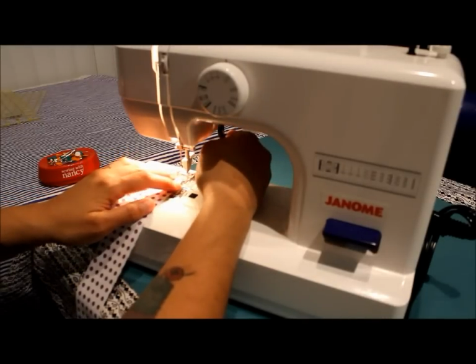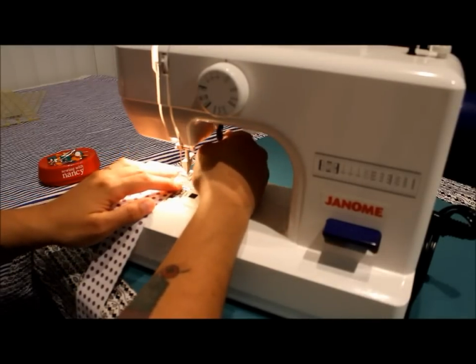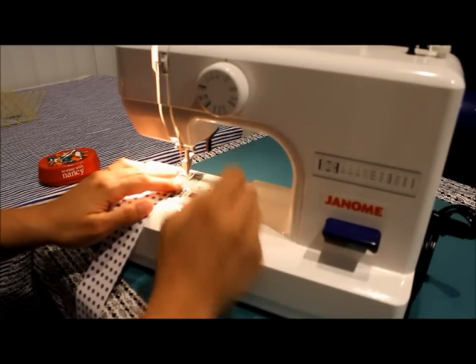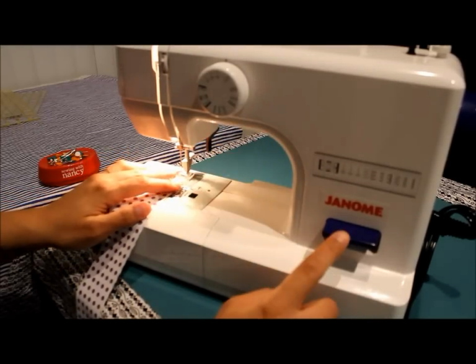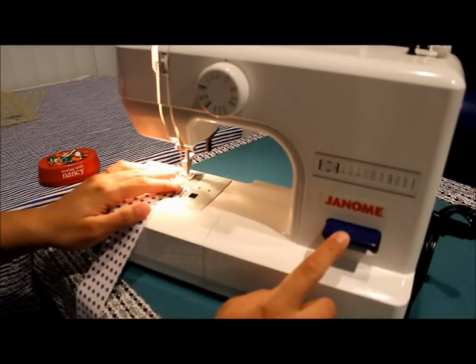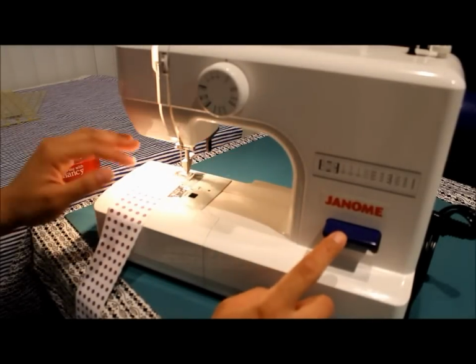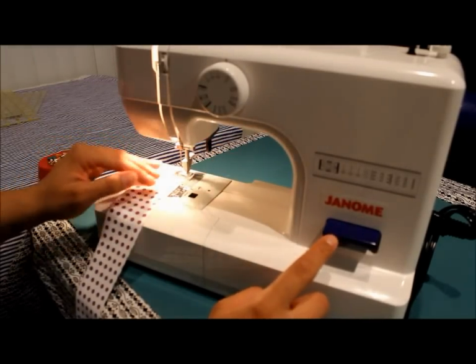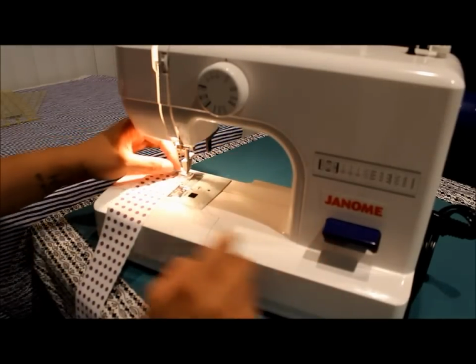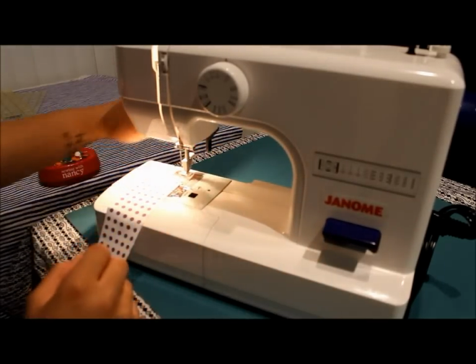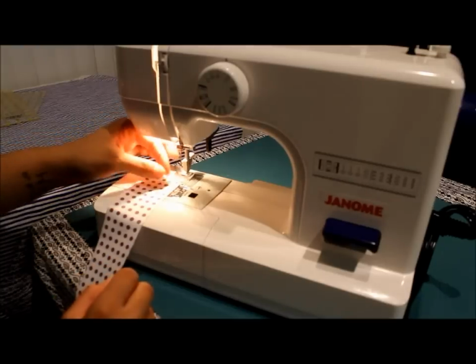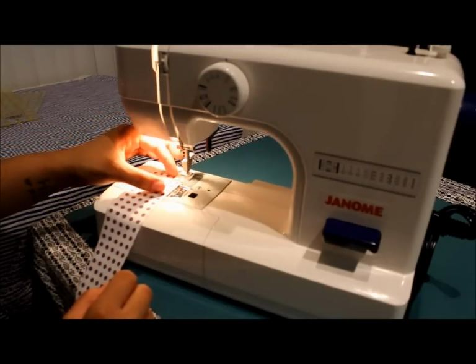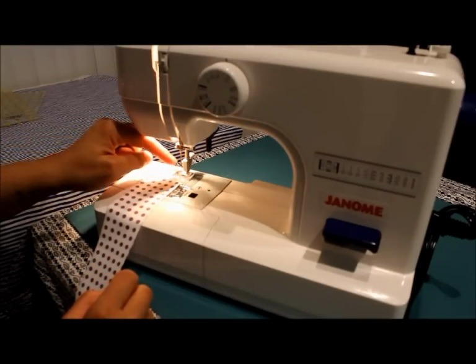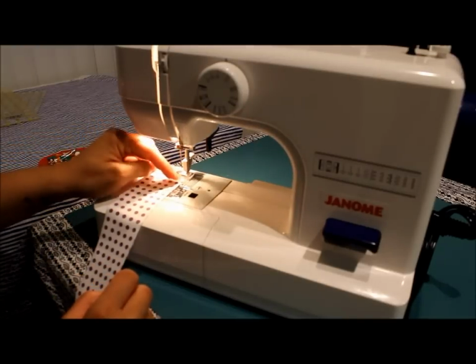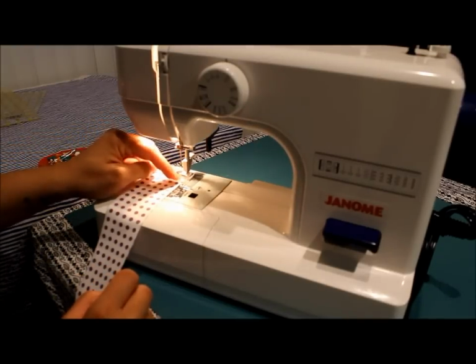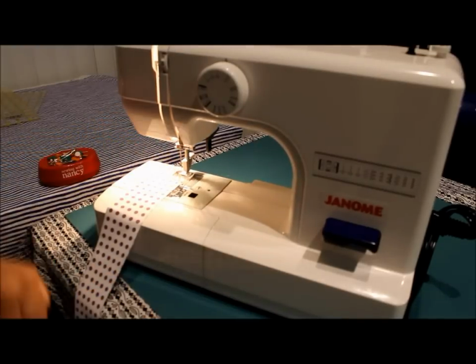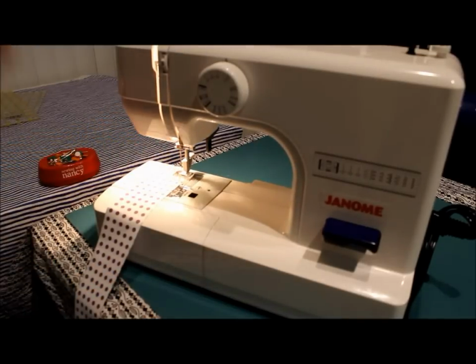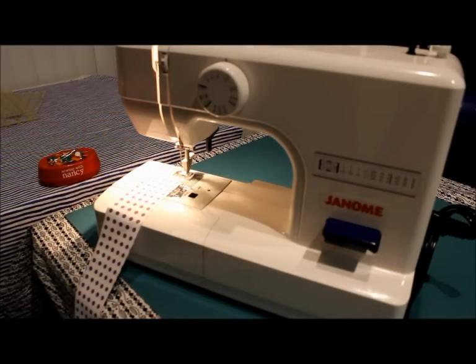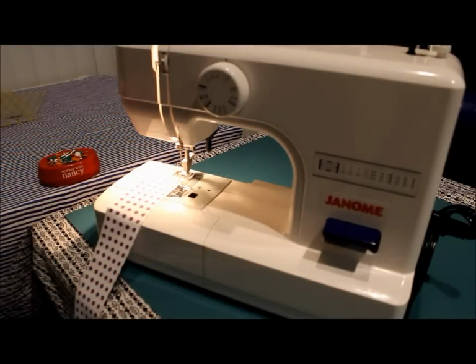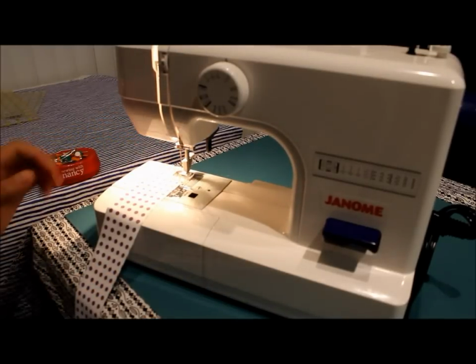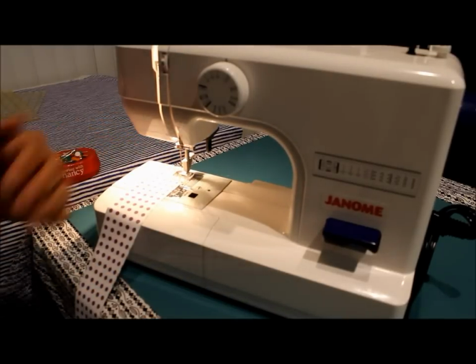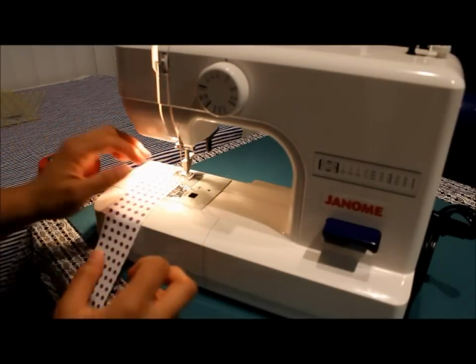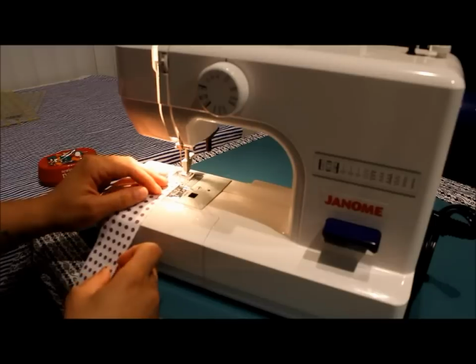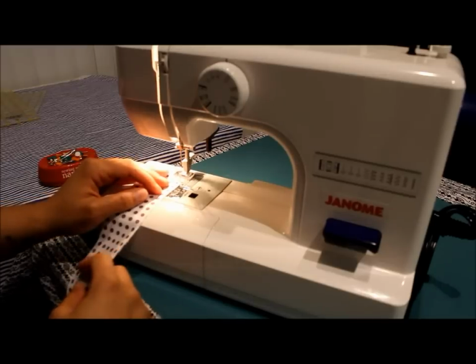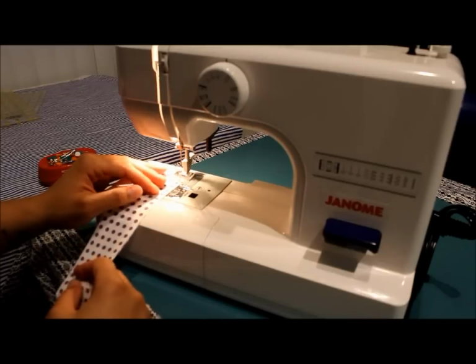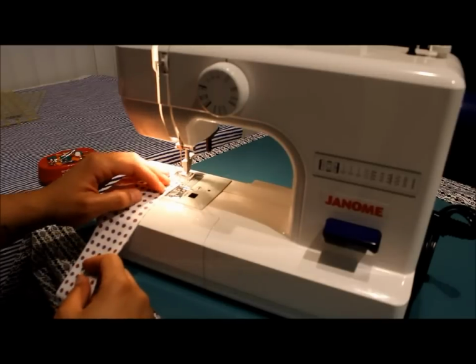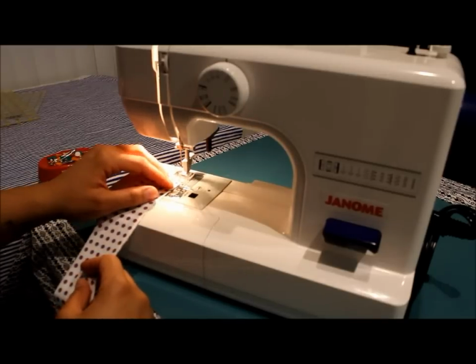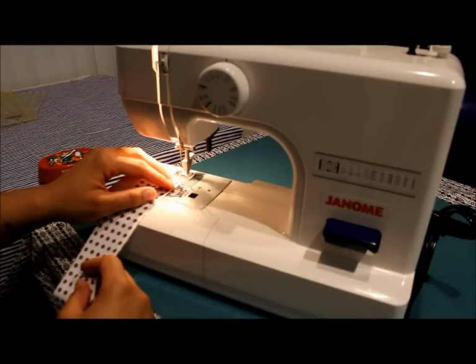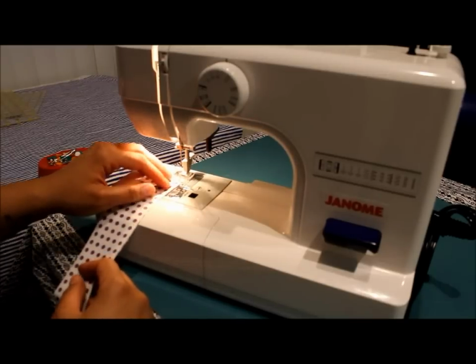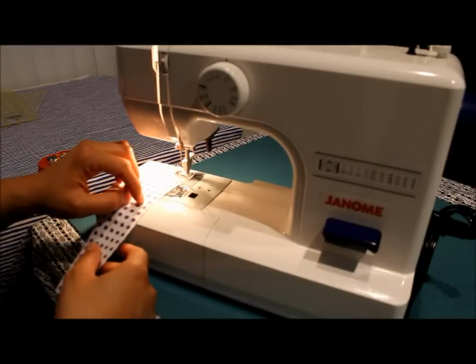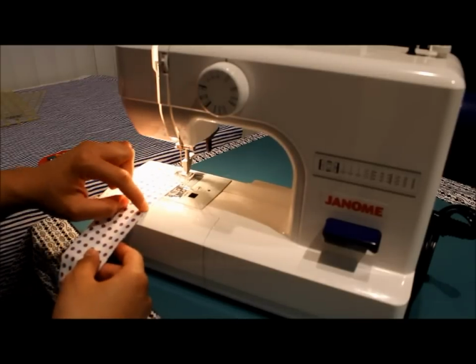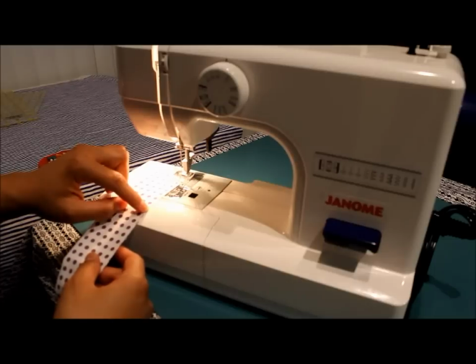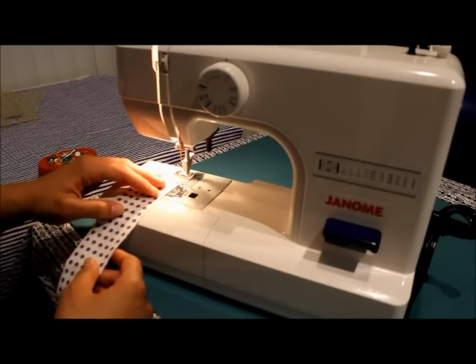We're going to start at the beginning and you're not going to reverse stitch — make sure that you don't back stitch. You want these thread ends to be loose where we start and where we end on the other end of the strip, completely loose and not knotted in. I'm going to stitch about a quarter of an inch away from the raw edge.